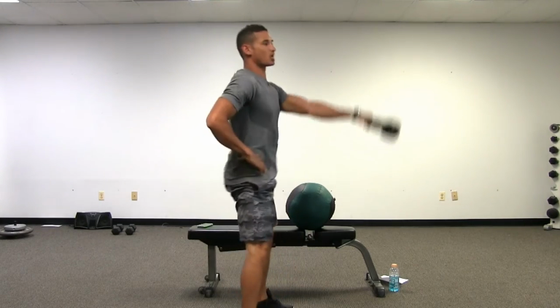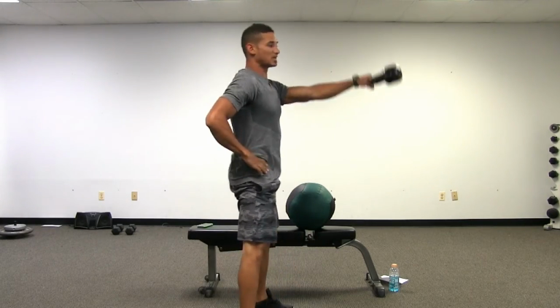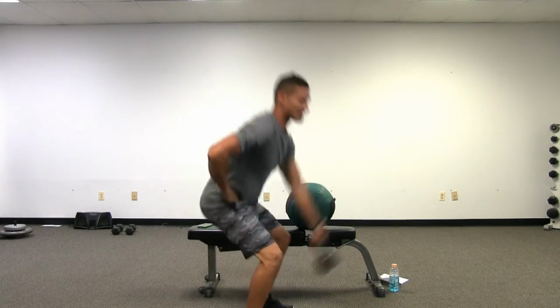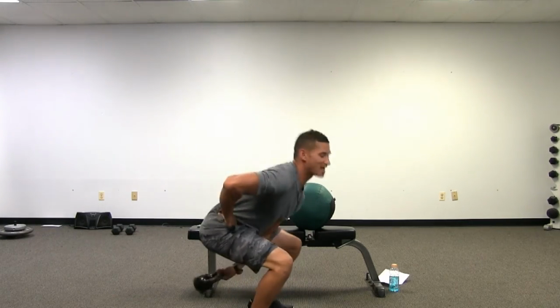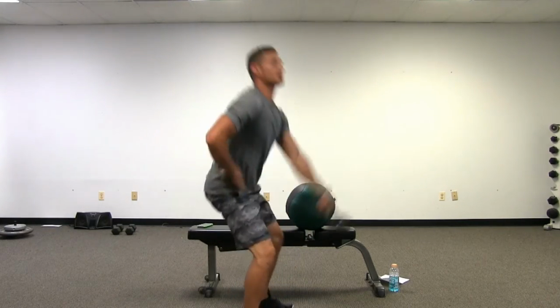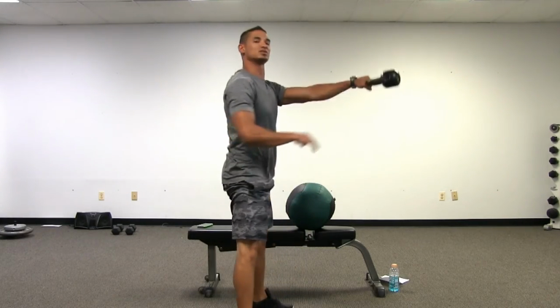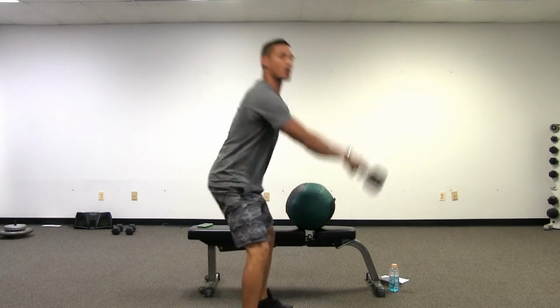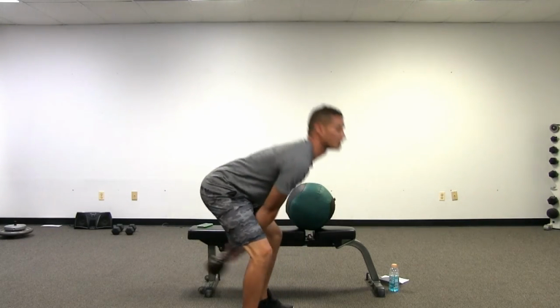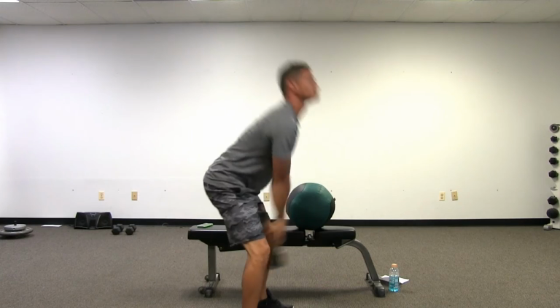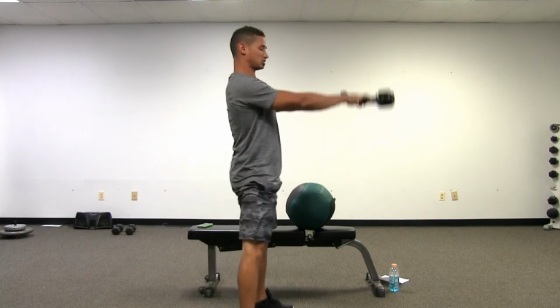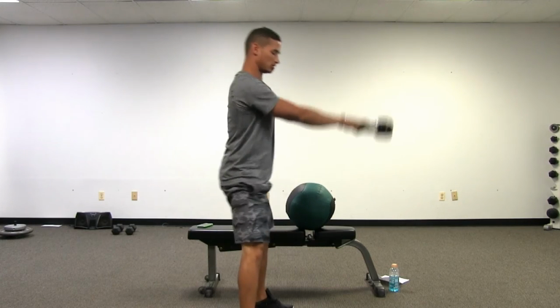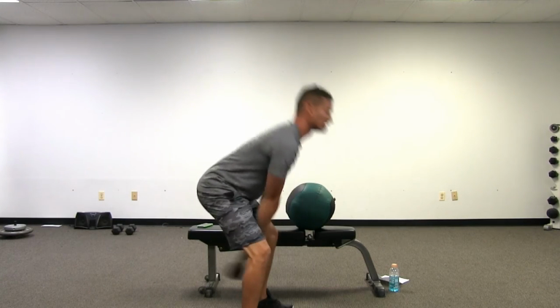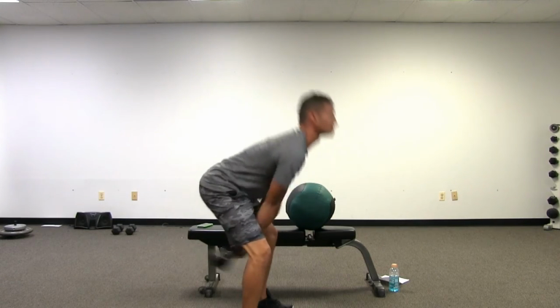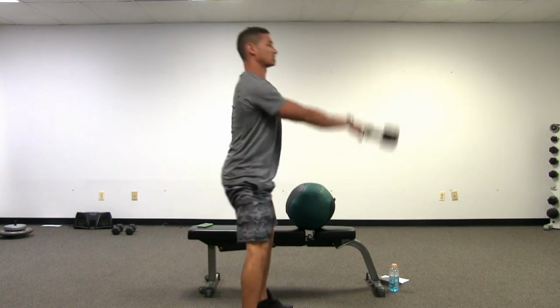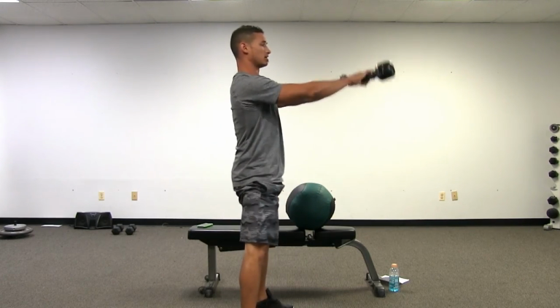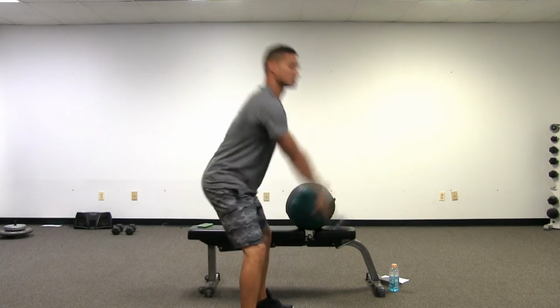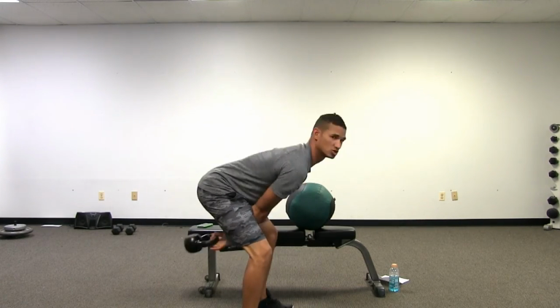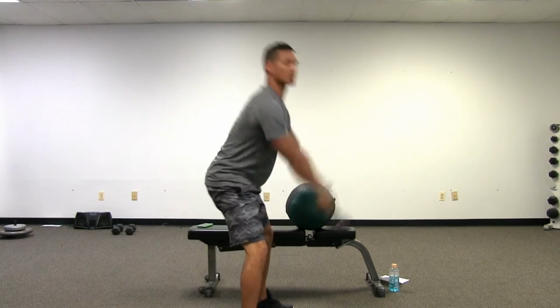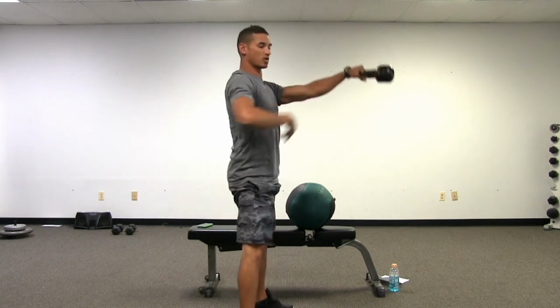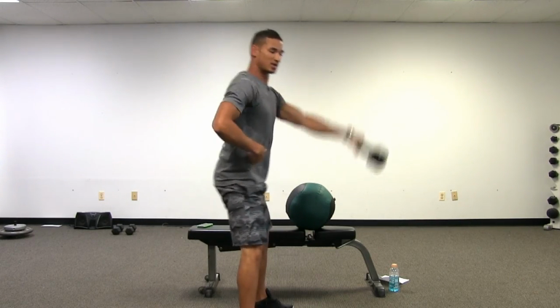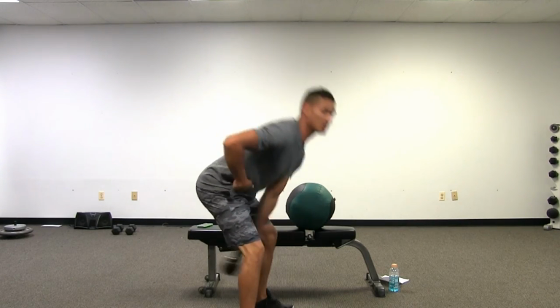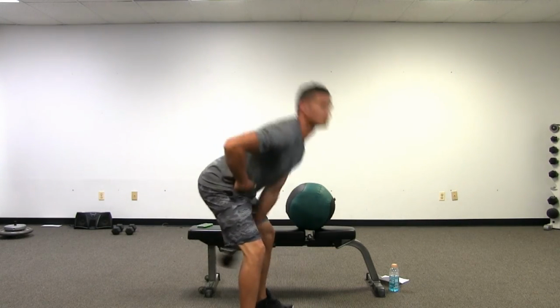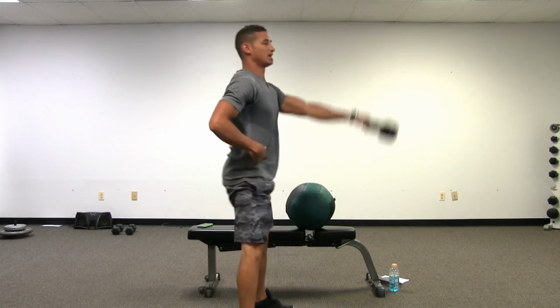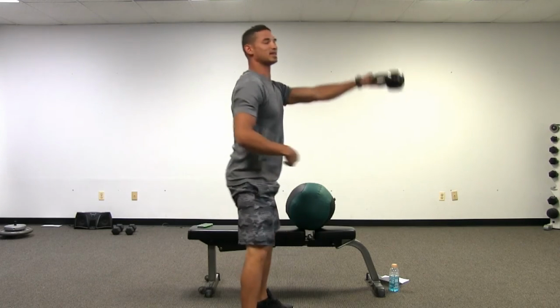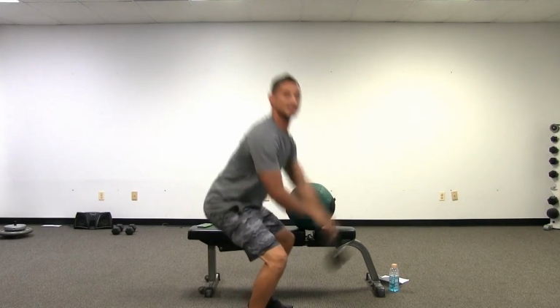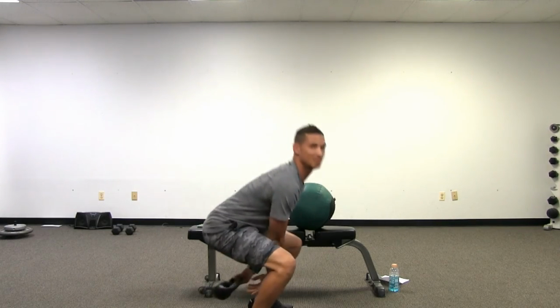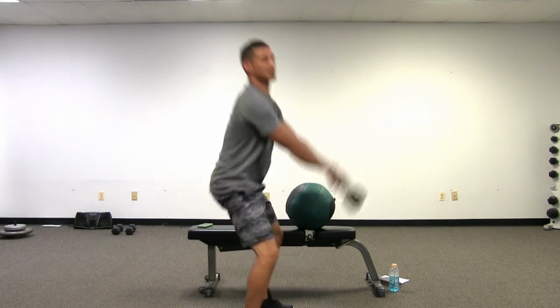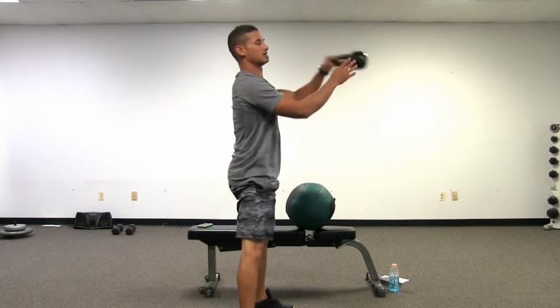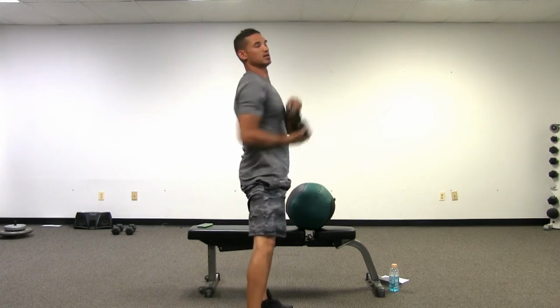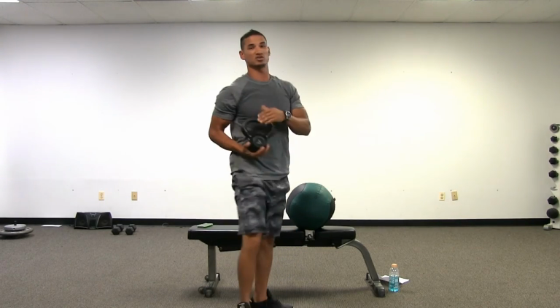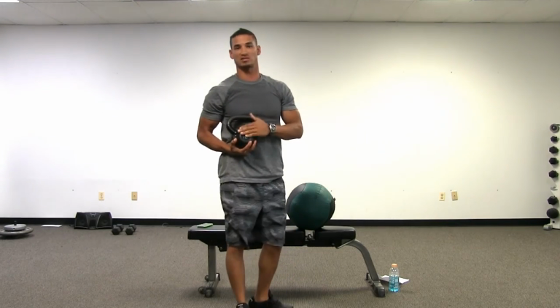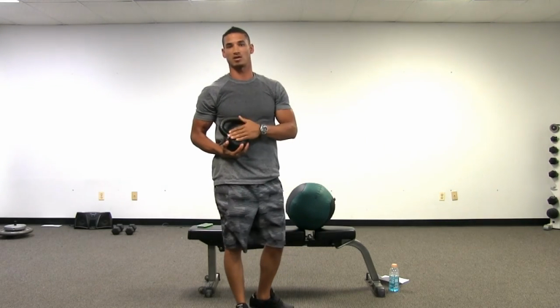The squat swing is not a bad movement, it's just not a proper traditional kettlebell swing. So make sure you're doing a lot more hip hinging and a lot less knee bending when you swing this kettlebell.